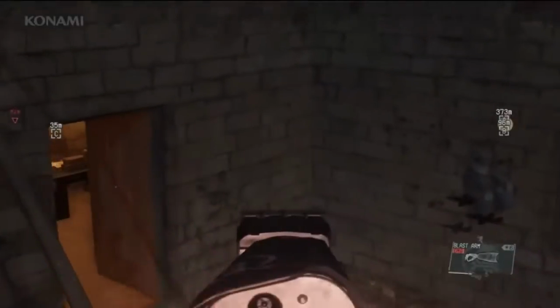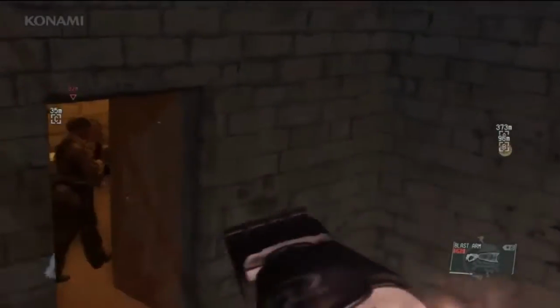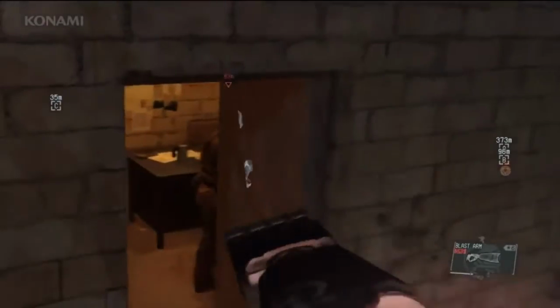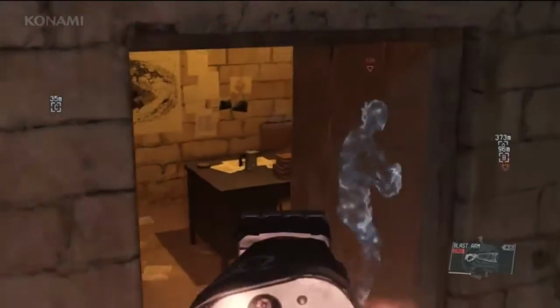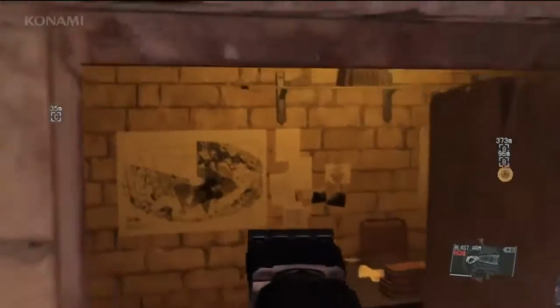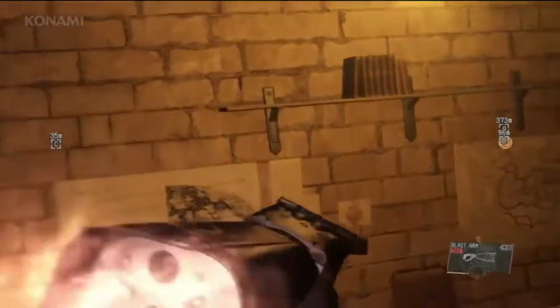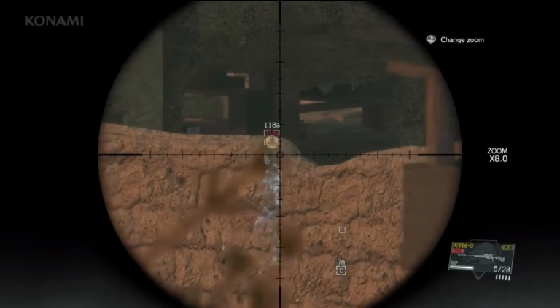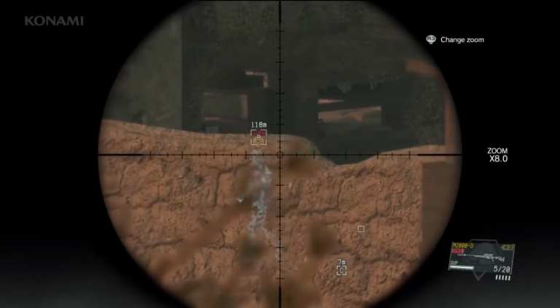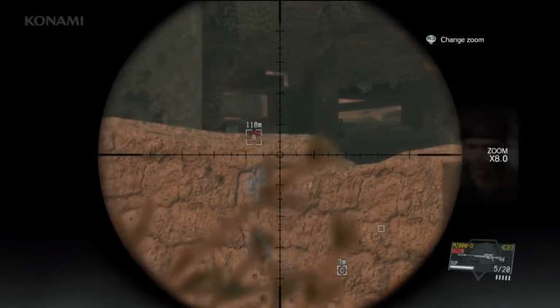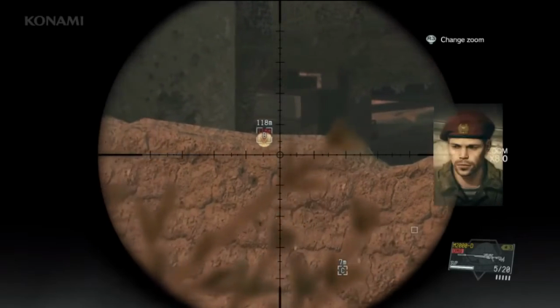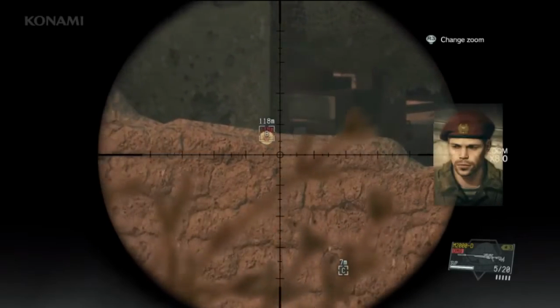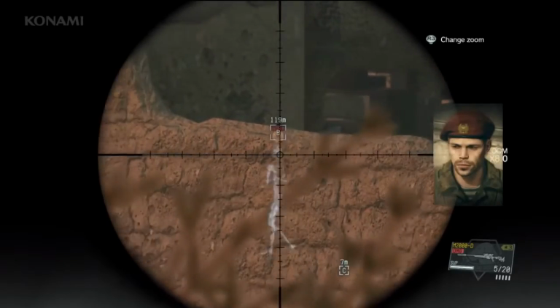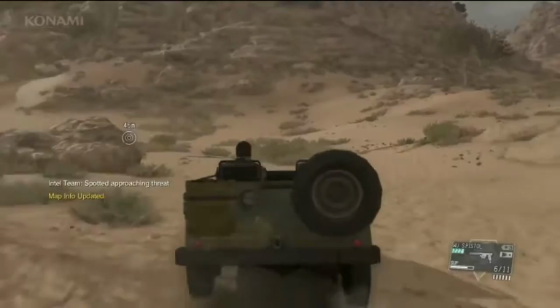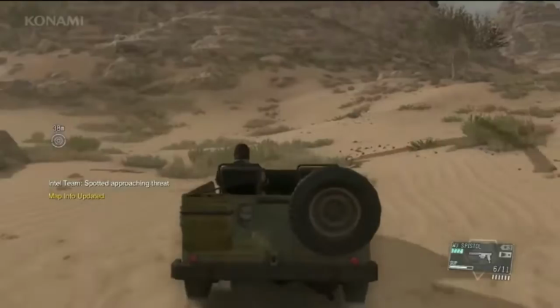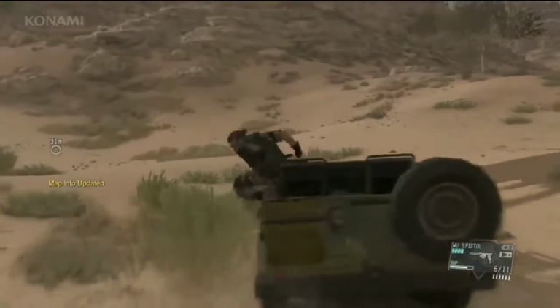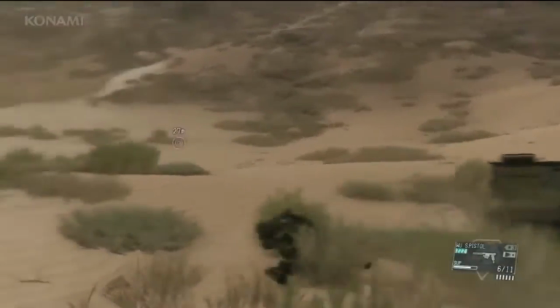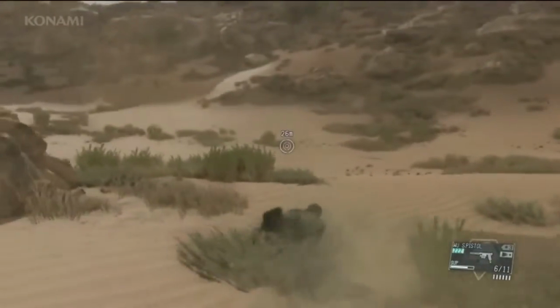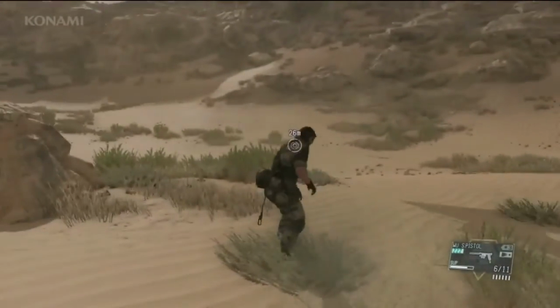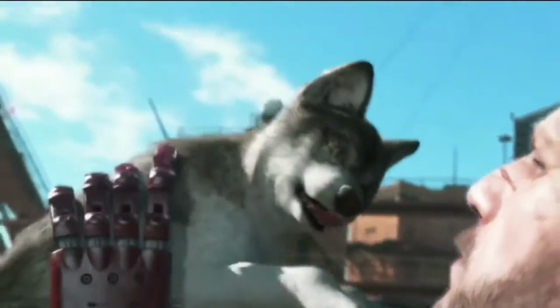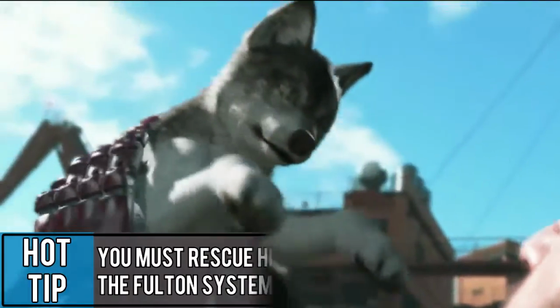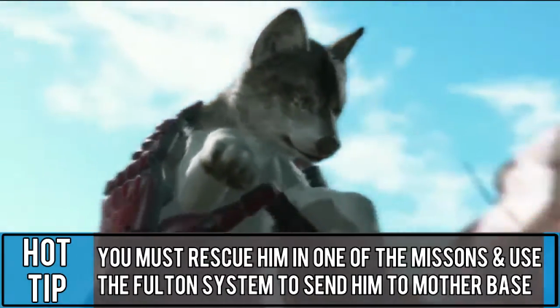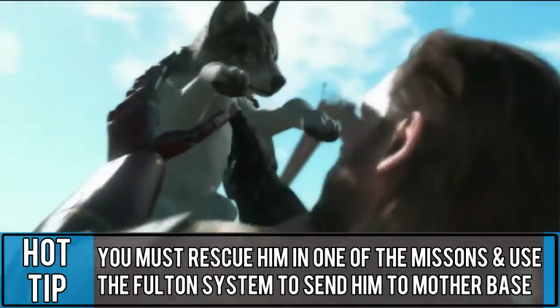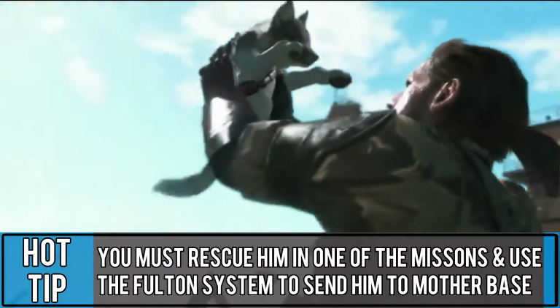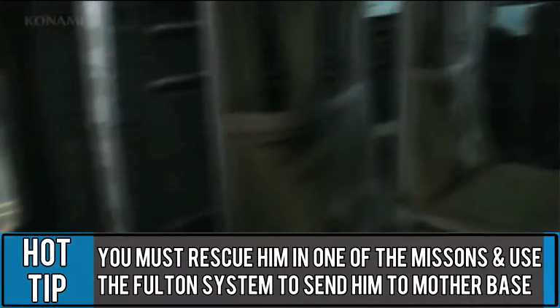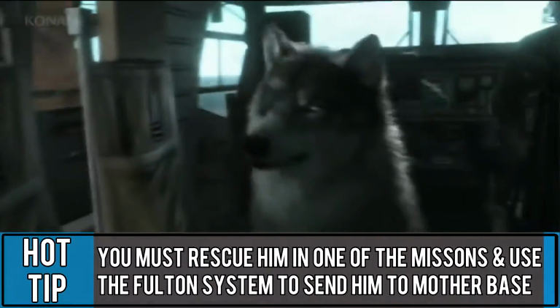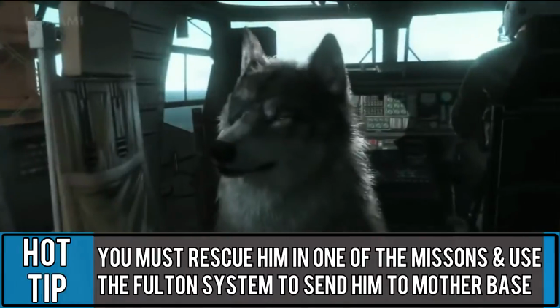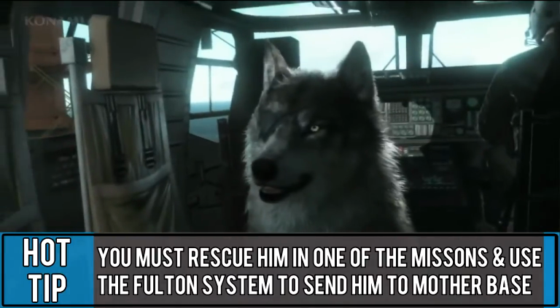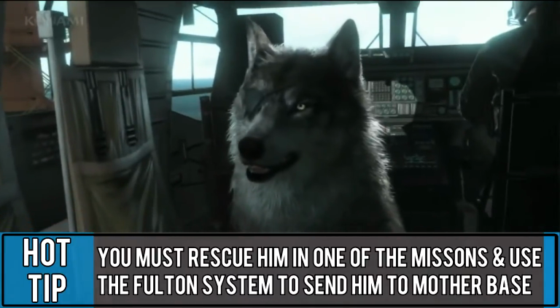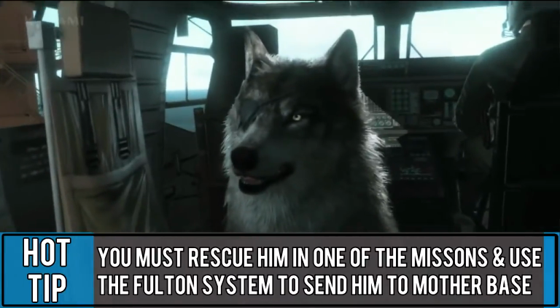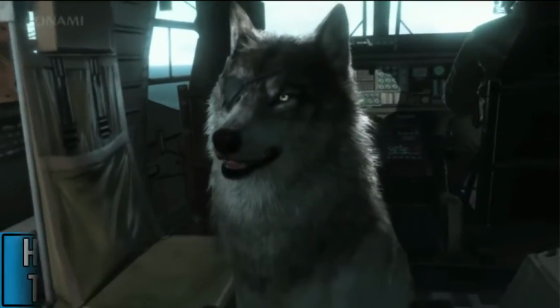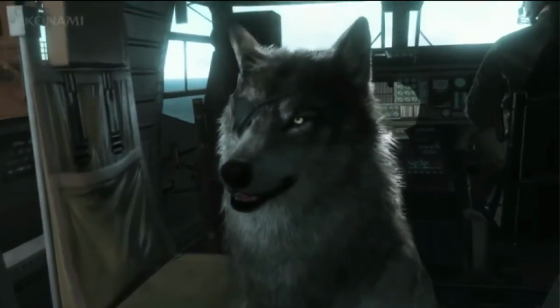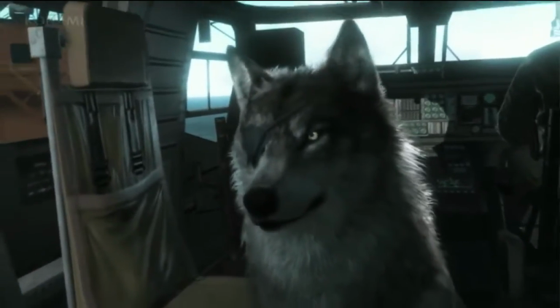Lots of new features including new stealth mechanisms, strategy, realistic passage of time and weather, and a buddy system where you can call upon your allies. You can even call upon your Diamond Dog — once he grows up, he is one badass that sports an eyepatch just like Snake.